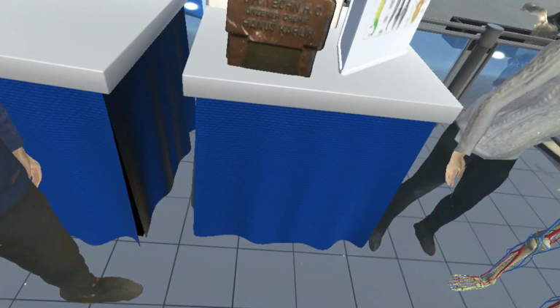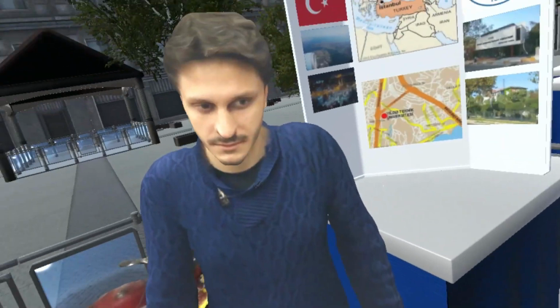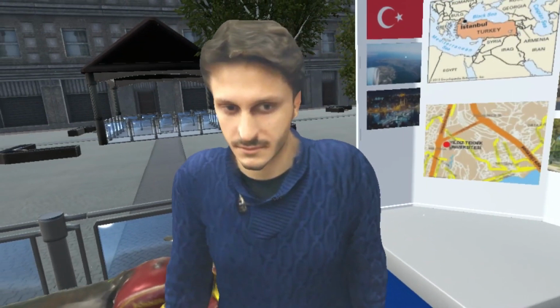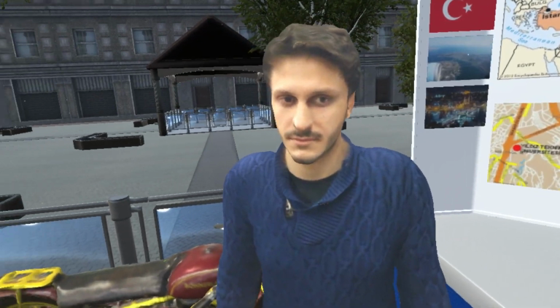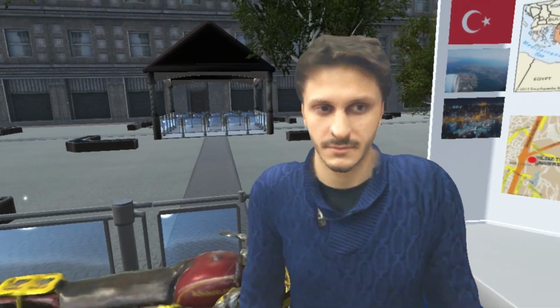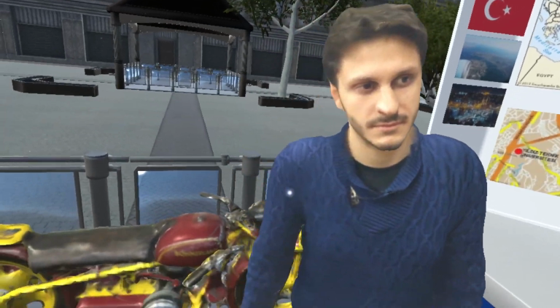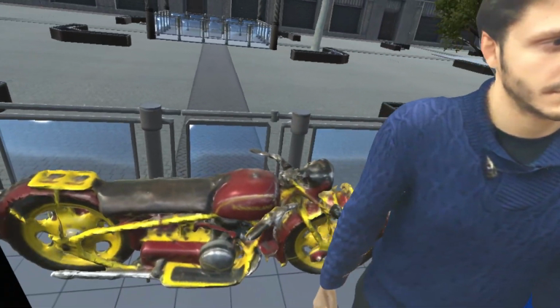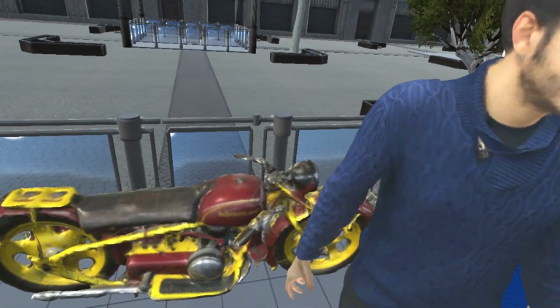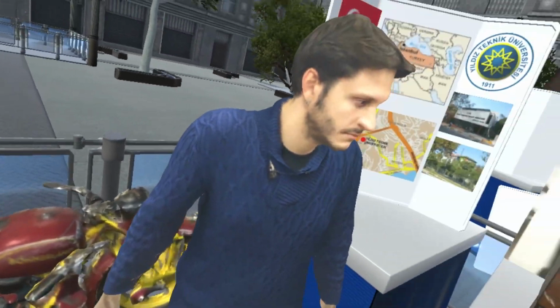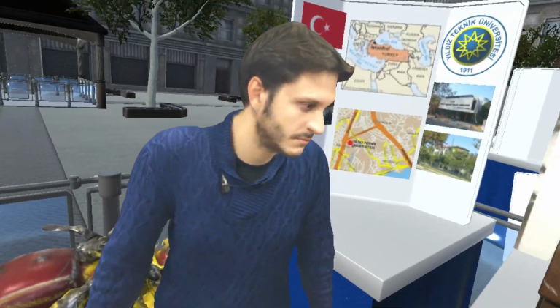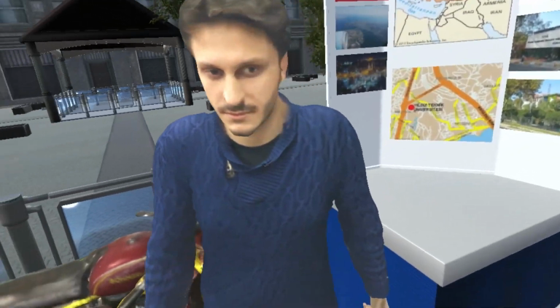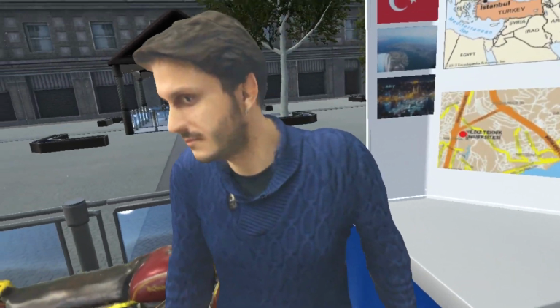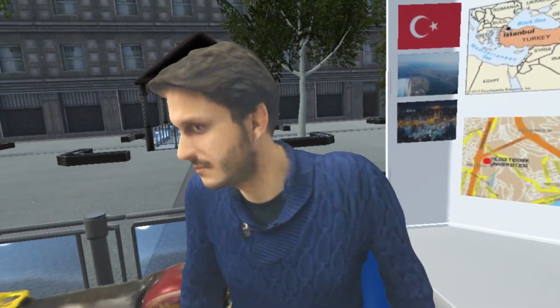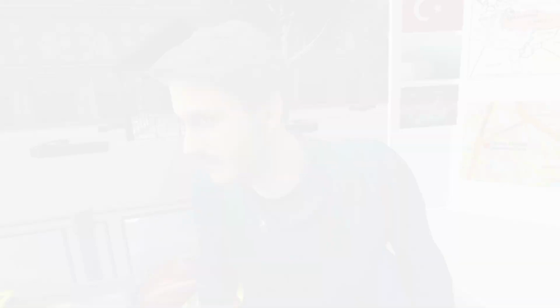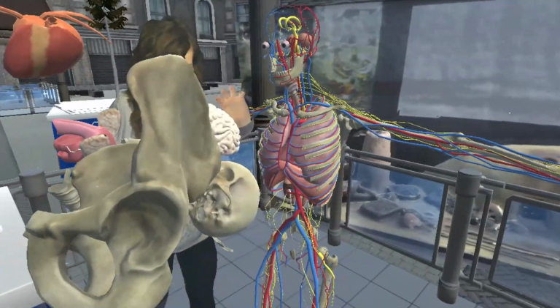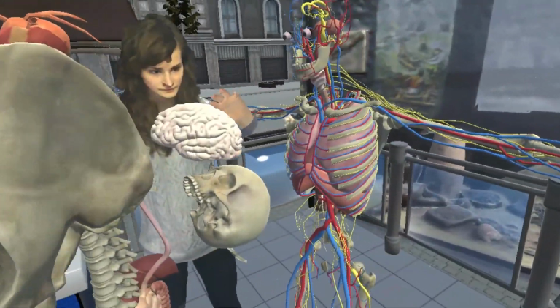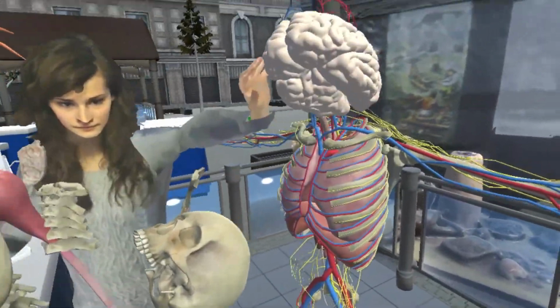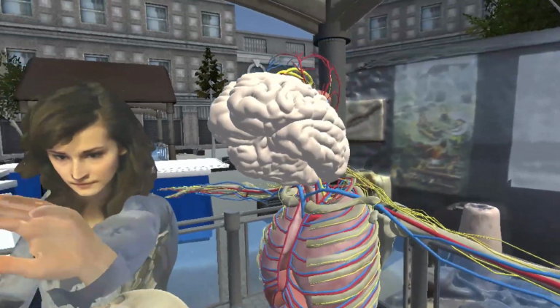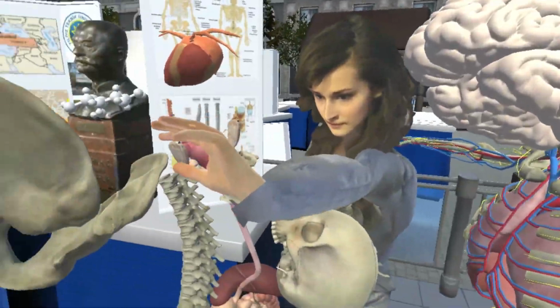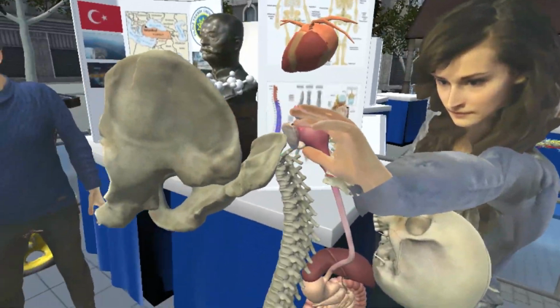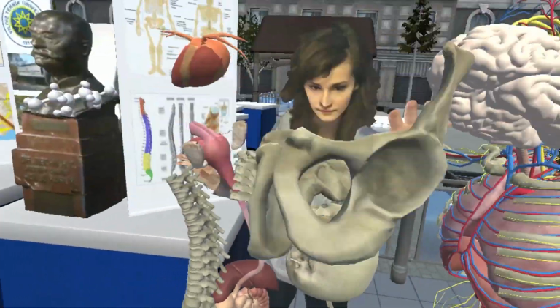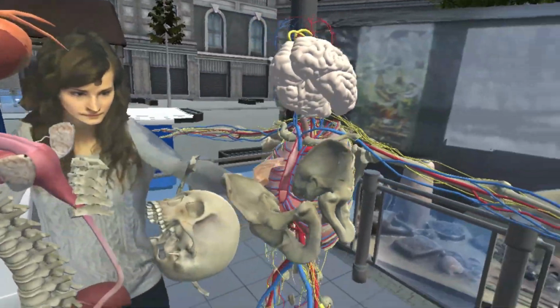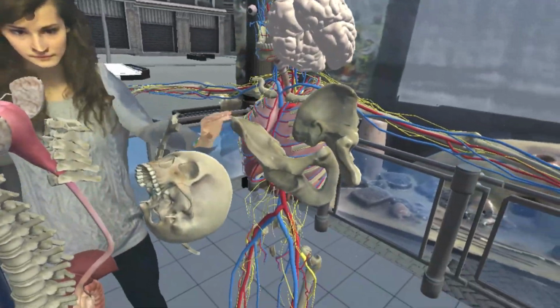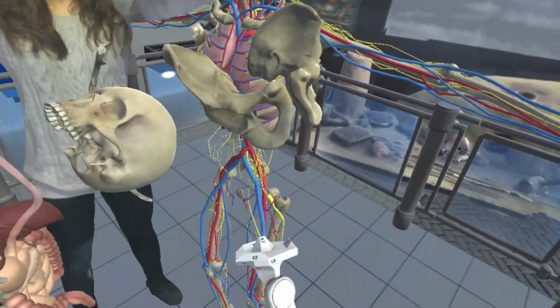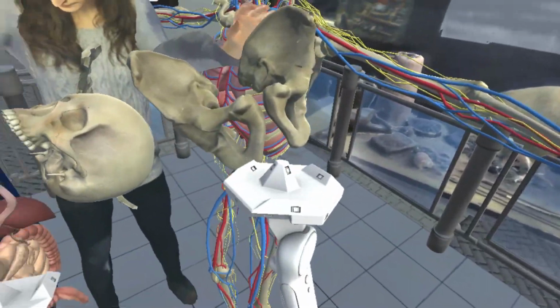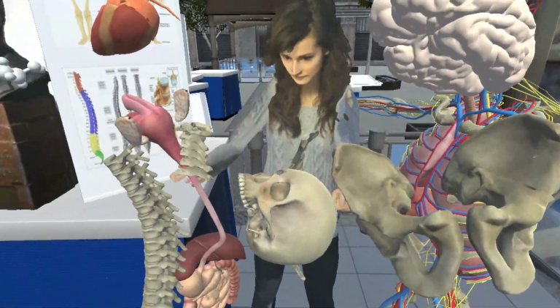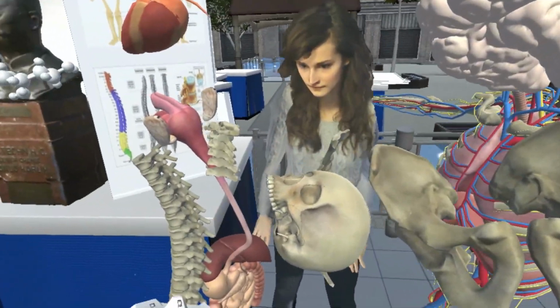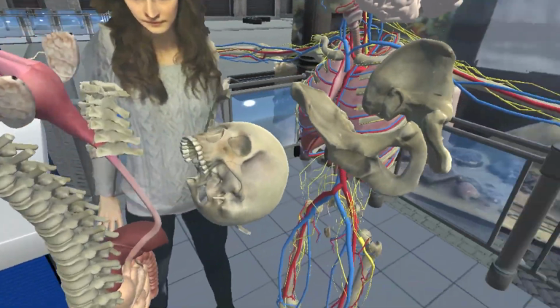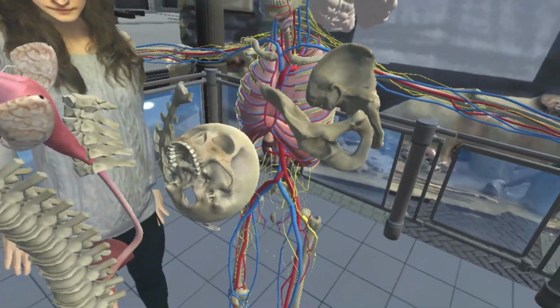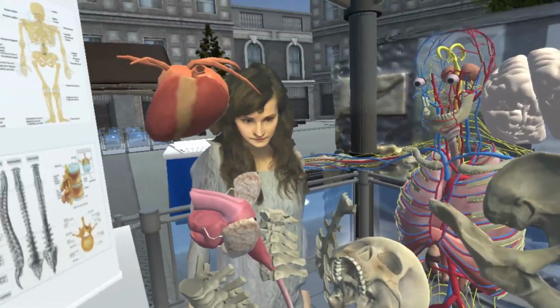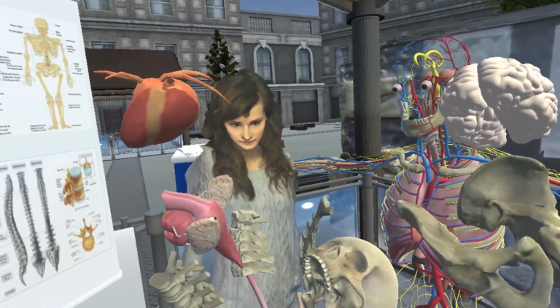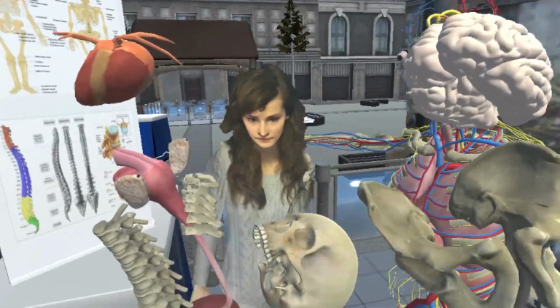To all the people who like to do an Erasmus or an exchange year, I can highly recommend it. Thank you very much for your attention. You can now interact with the skeleton yourself. Feel free to take it apart and explore to learn more.